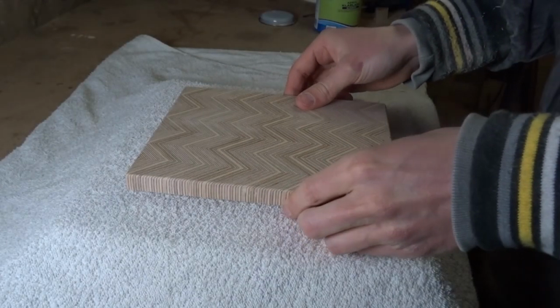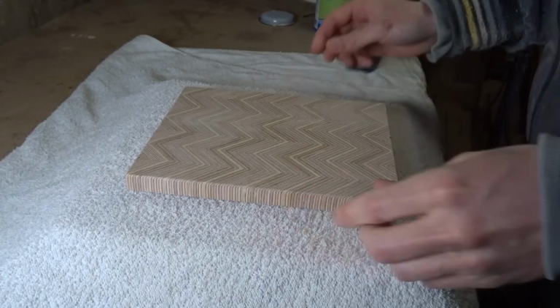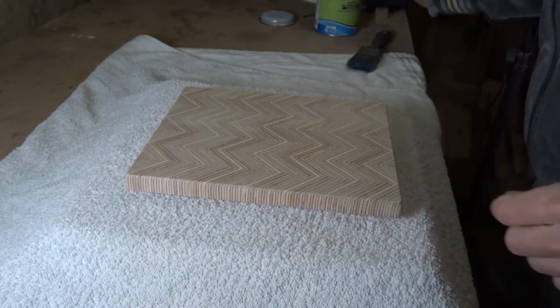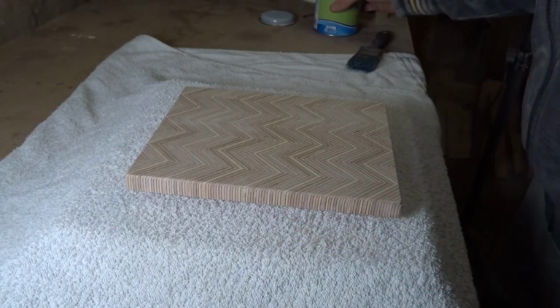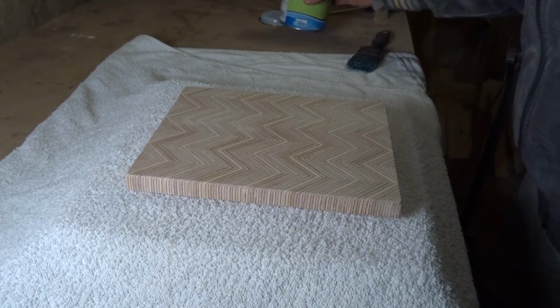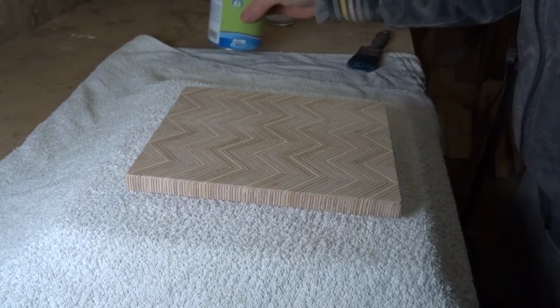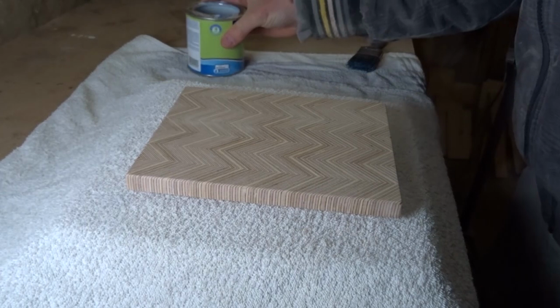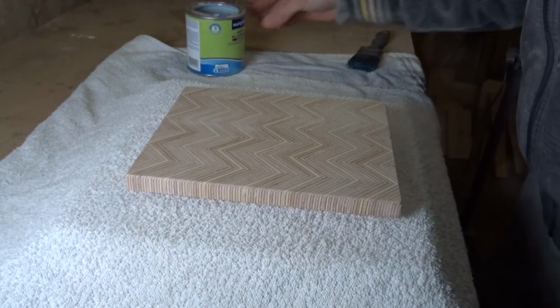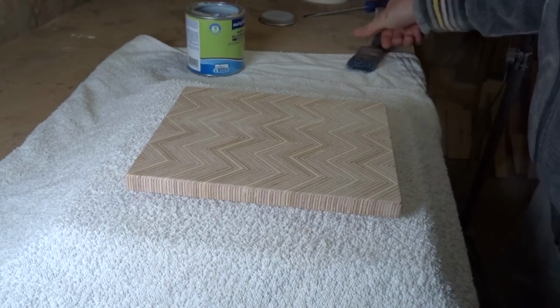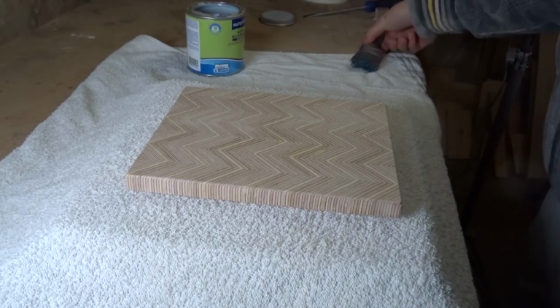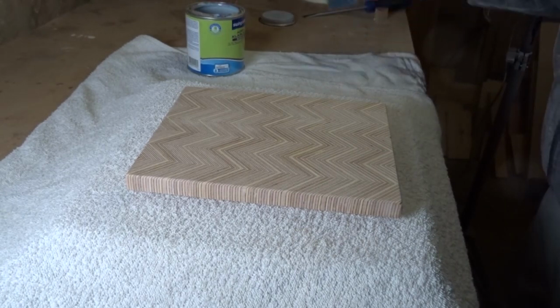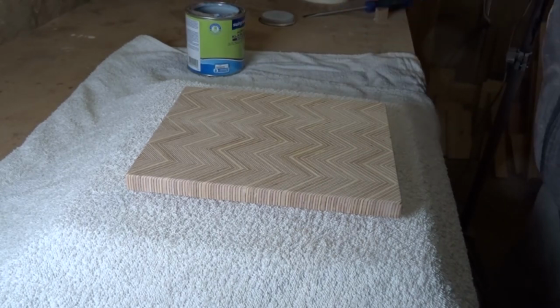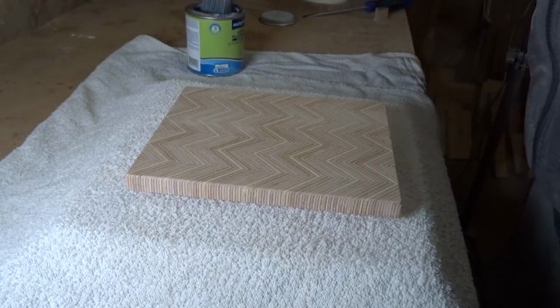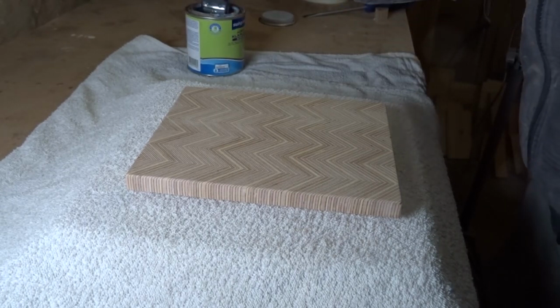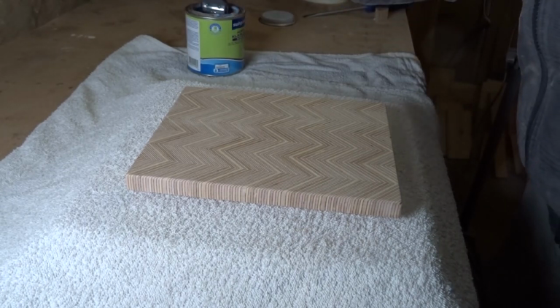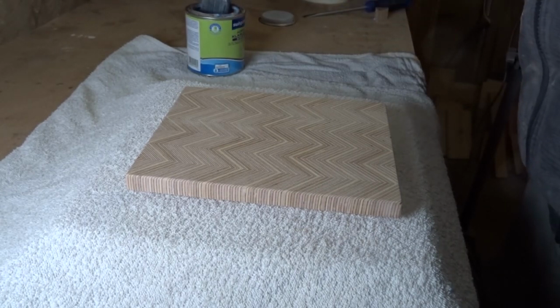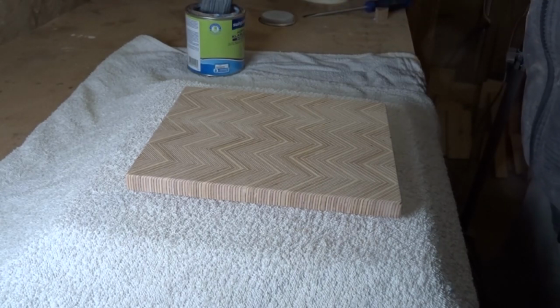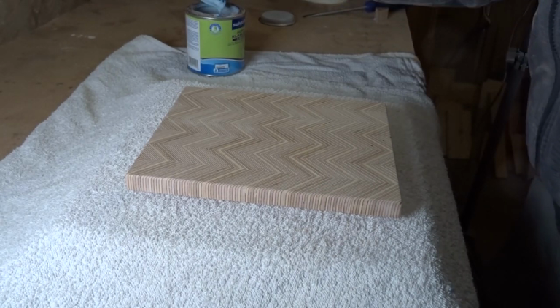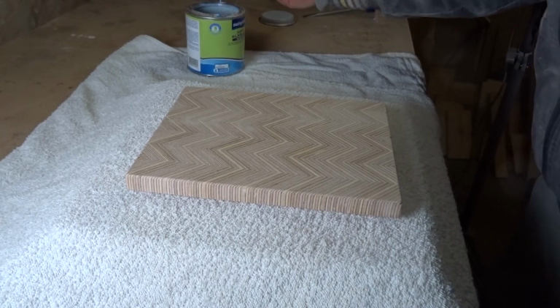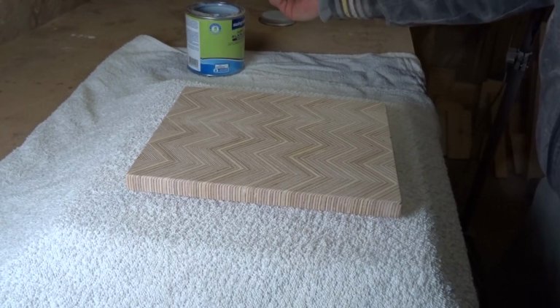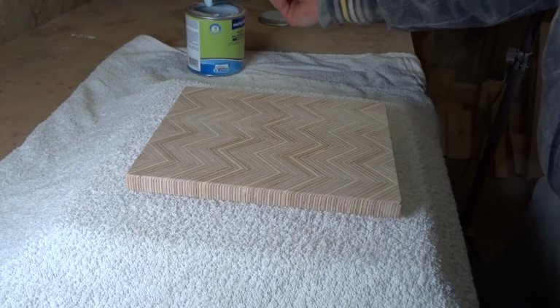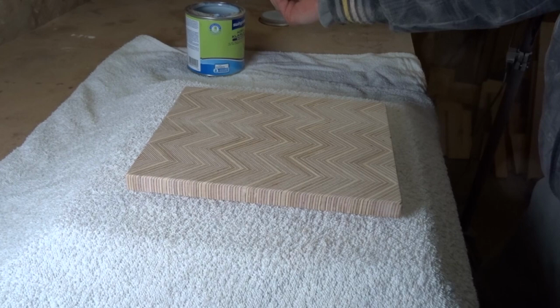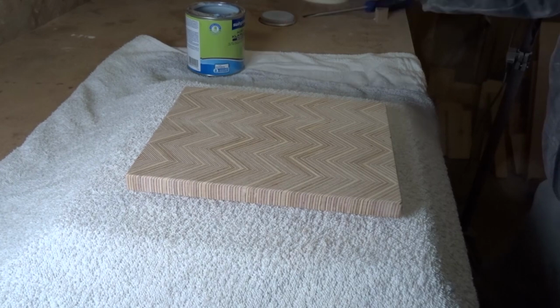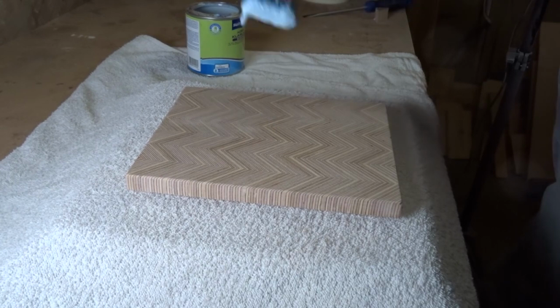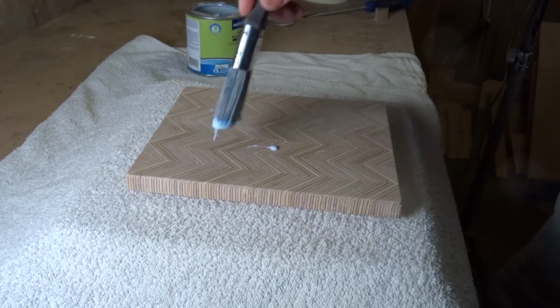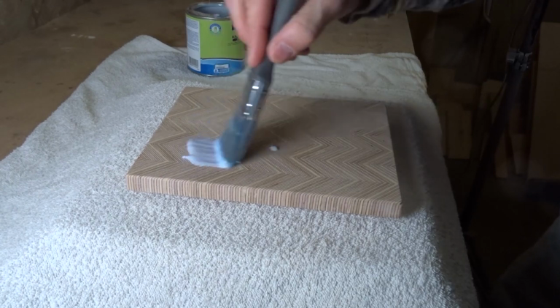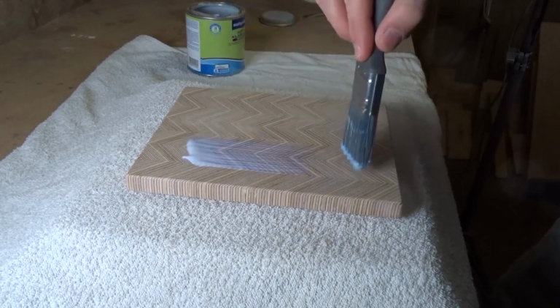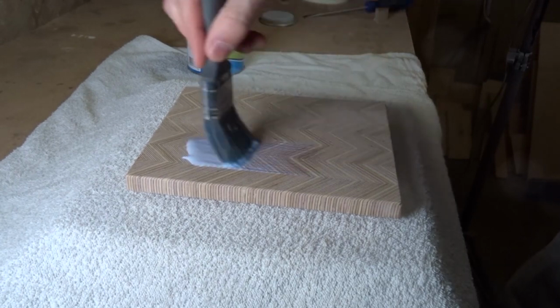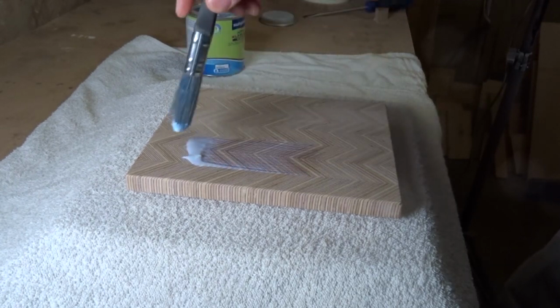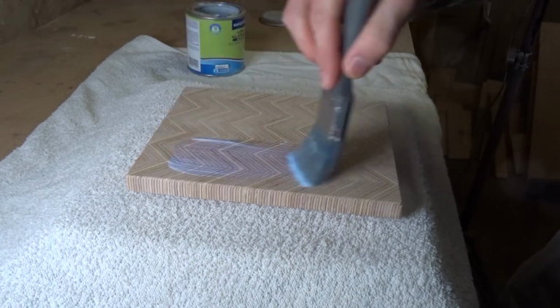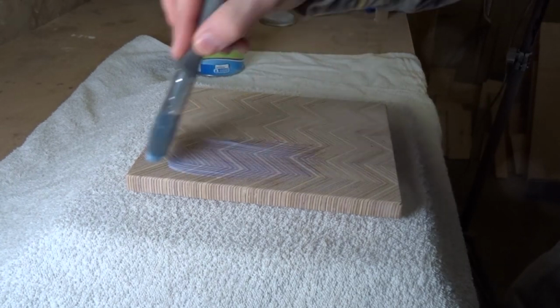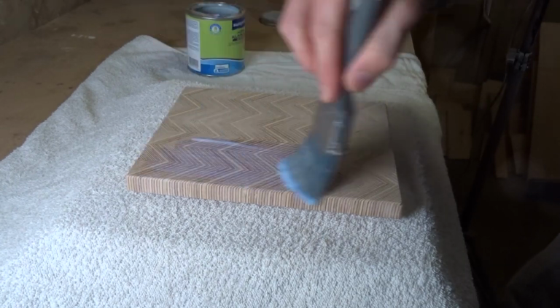It was time for the best part — the finish. I added two coats of clear coat and sanded in between with 220 grit sandpaper.